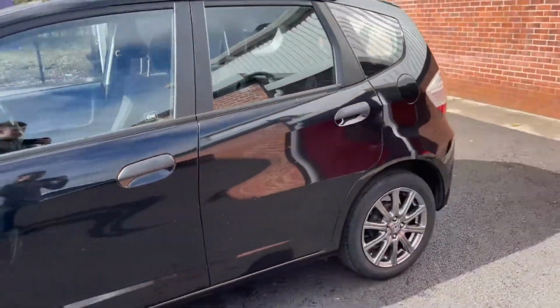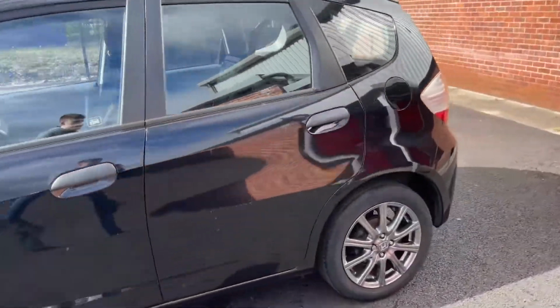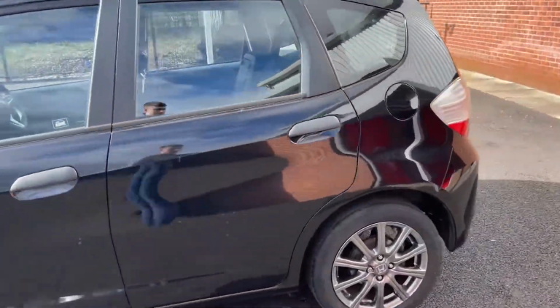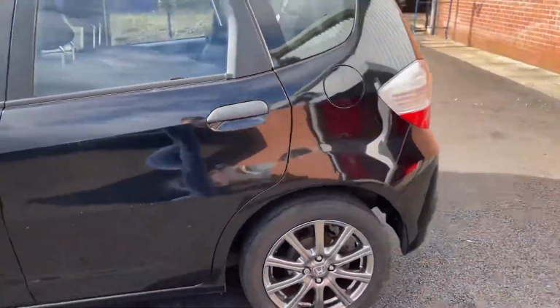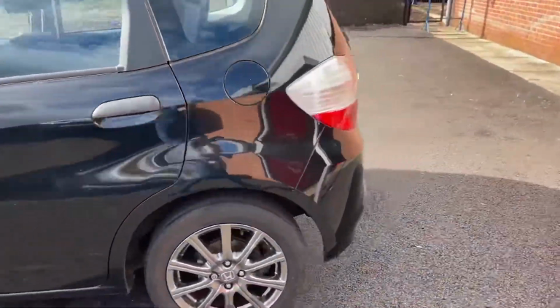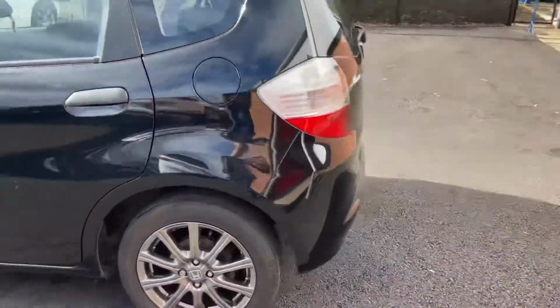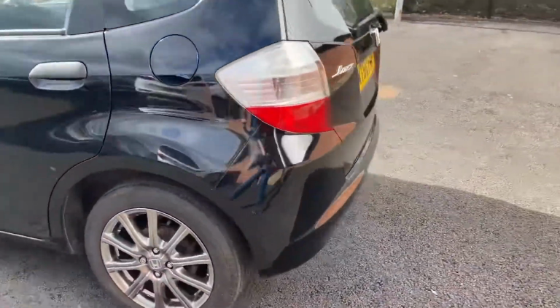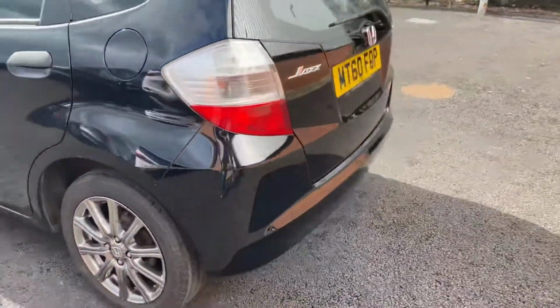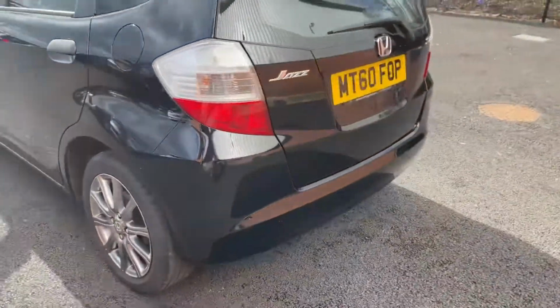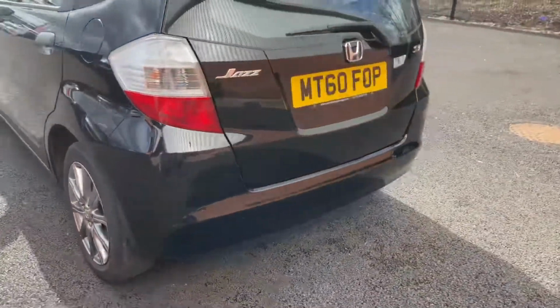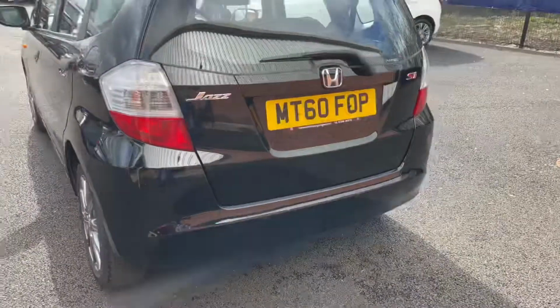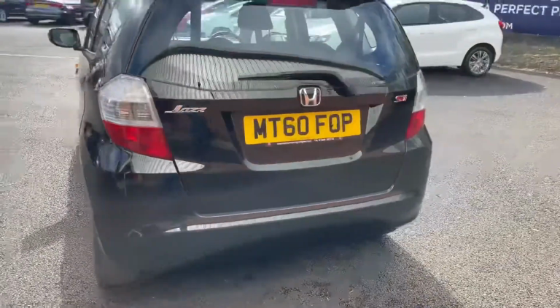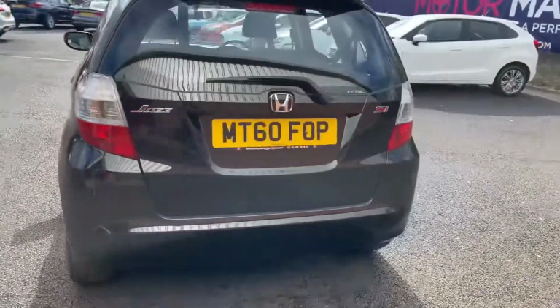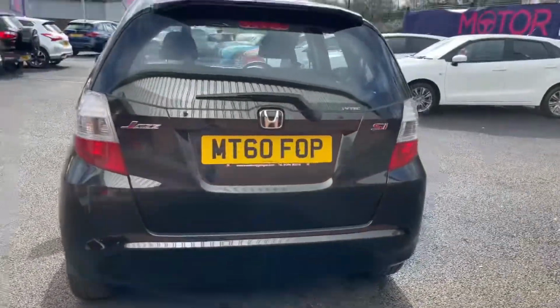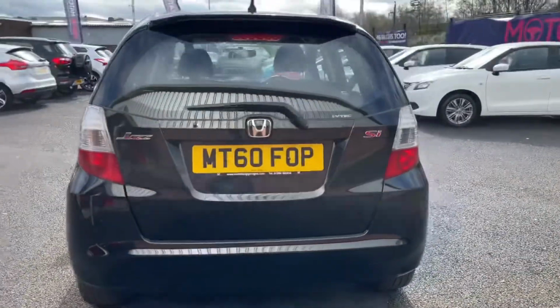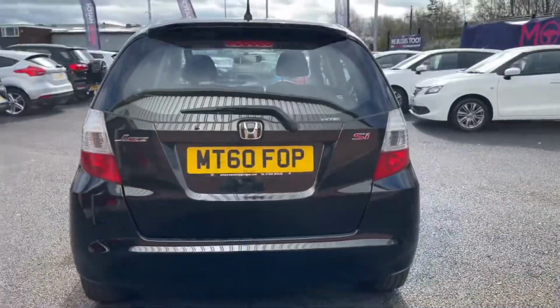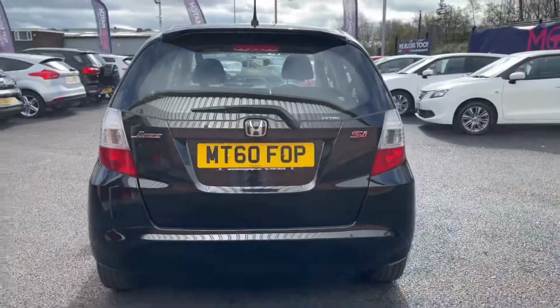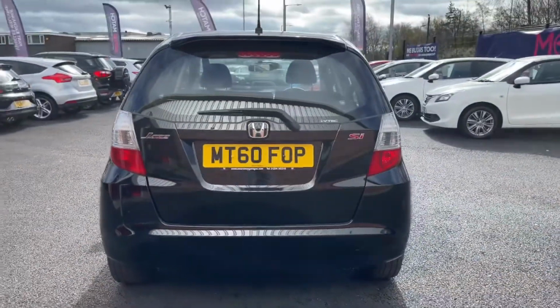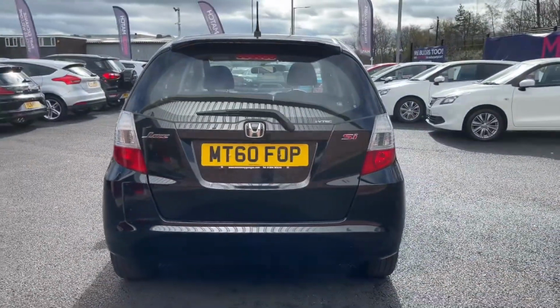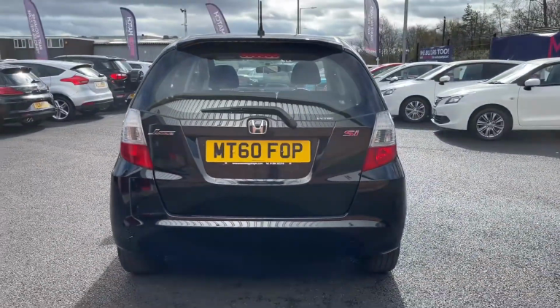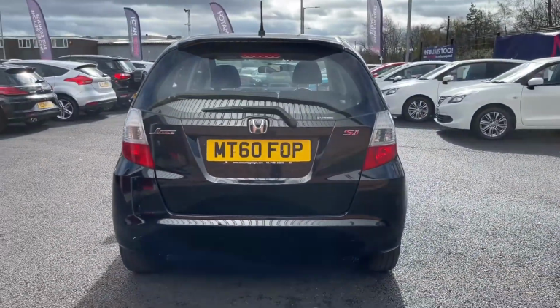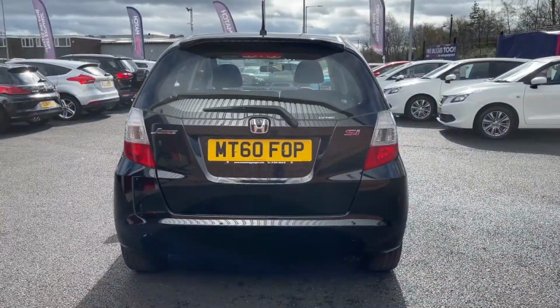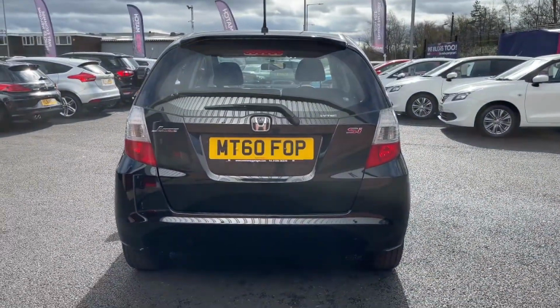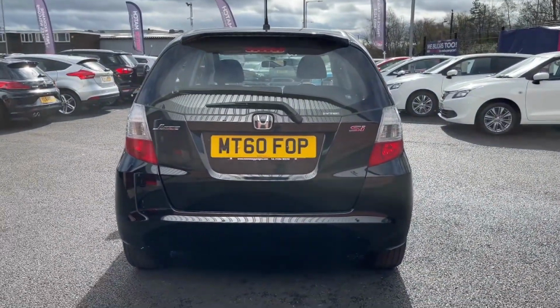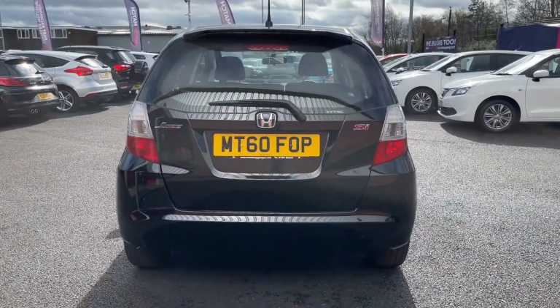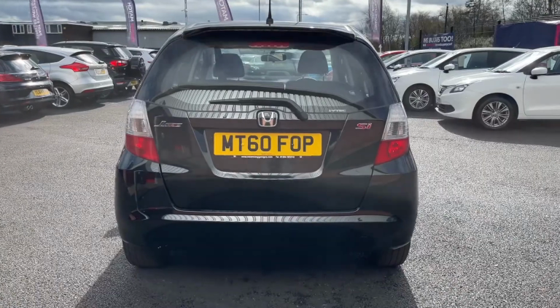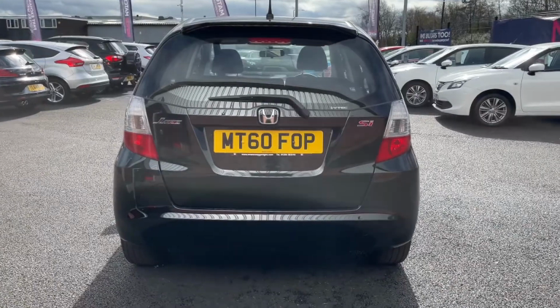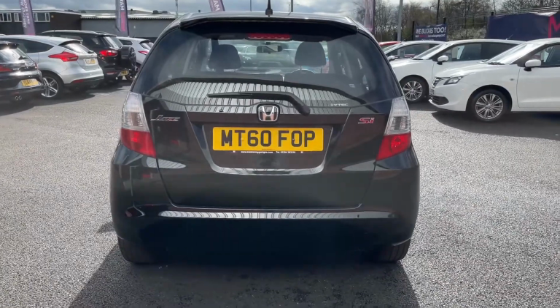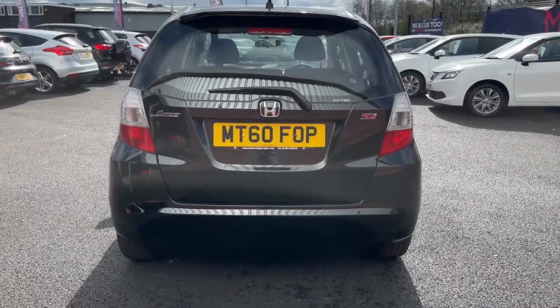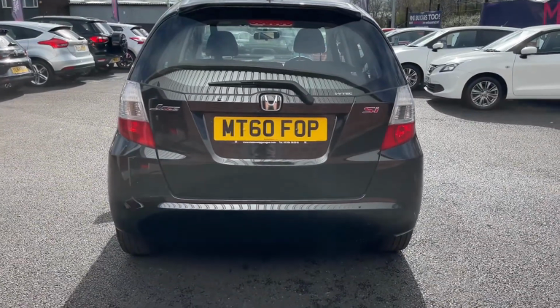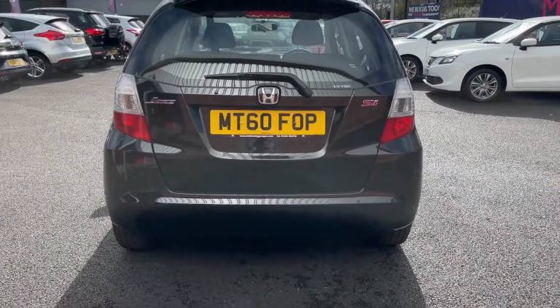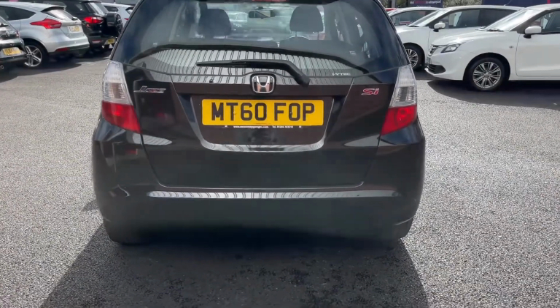Now if we take a look at the rear of the vehicle, you'll find some badging on here. On the left you'll find 'Jazz', as the other side also gets a Jazz badge, whereas on the right you've got 'SI', as that is the trim of the vehicle.